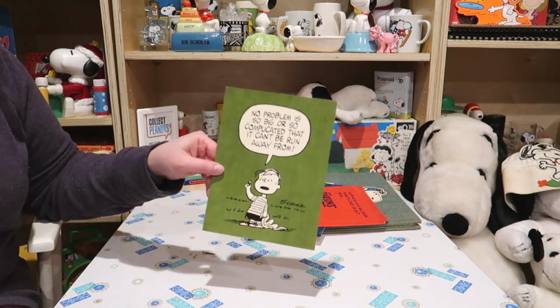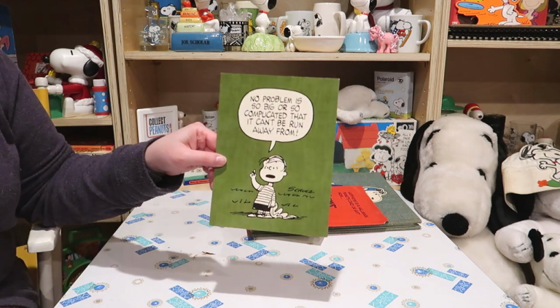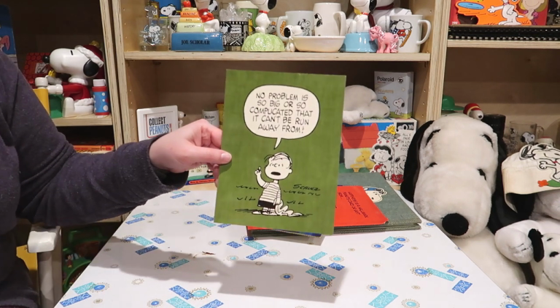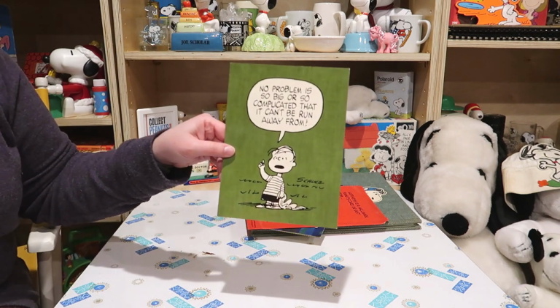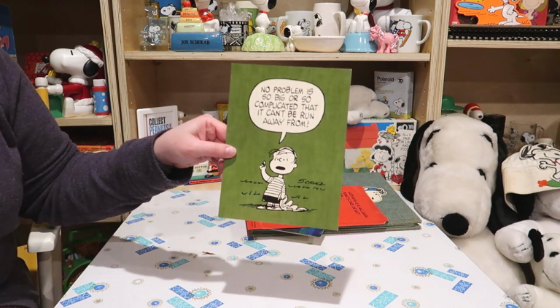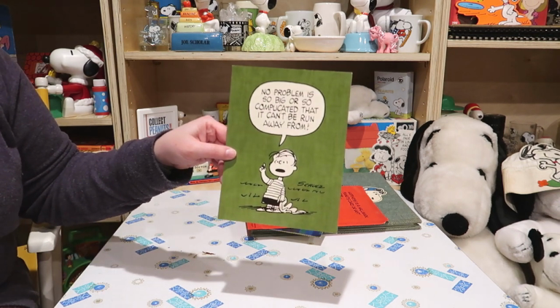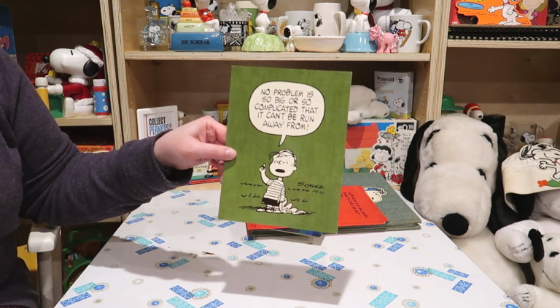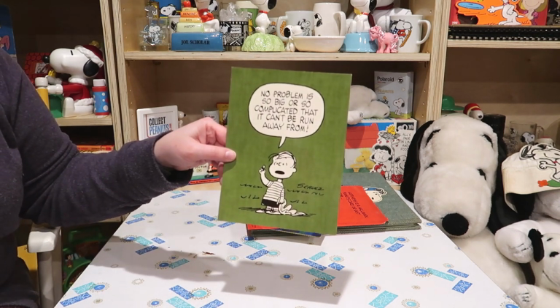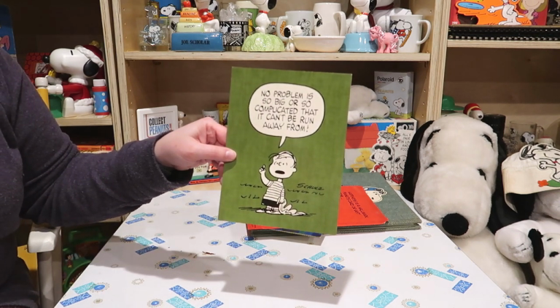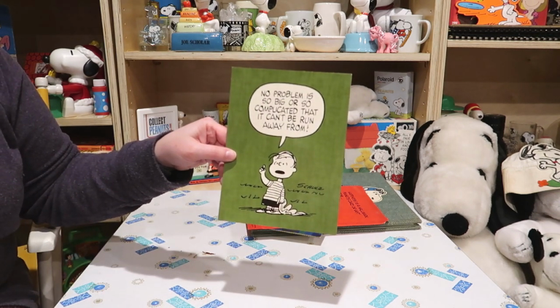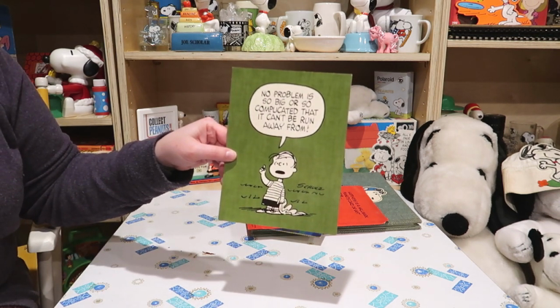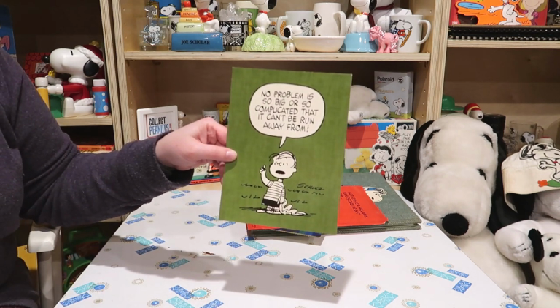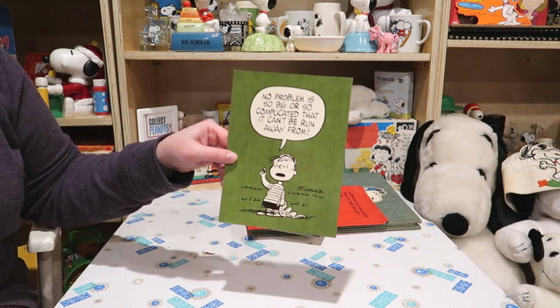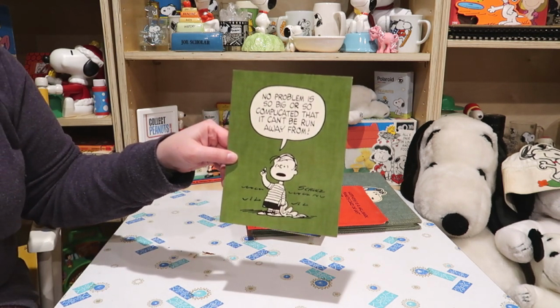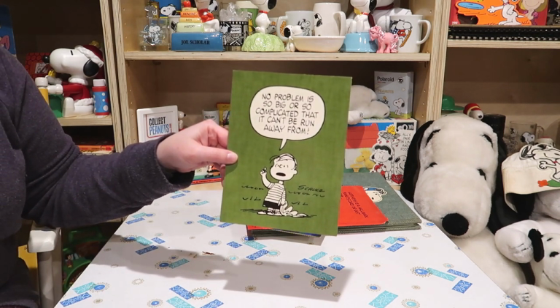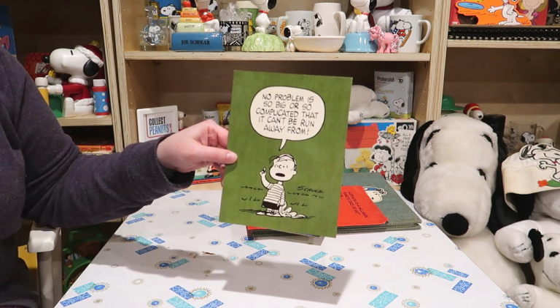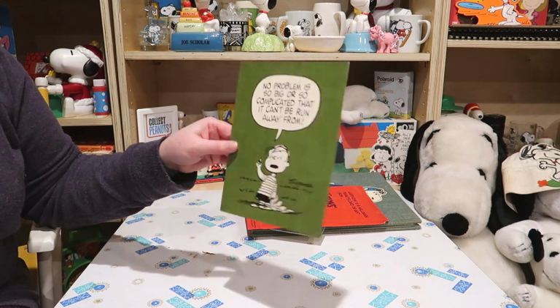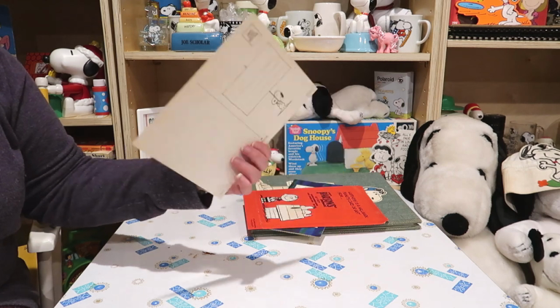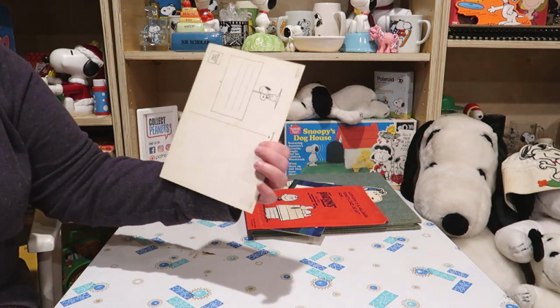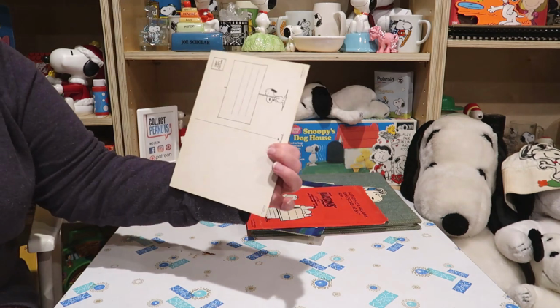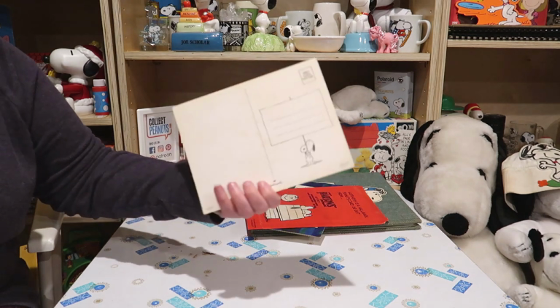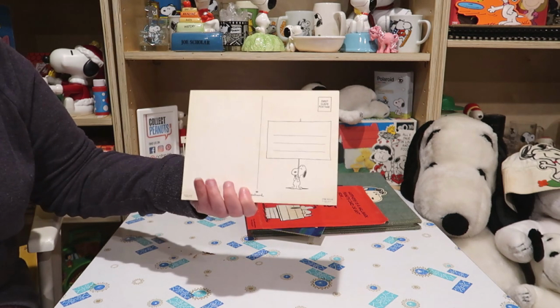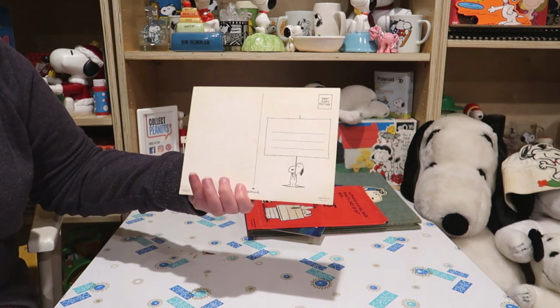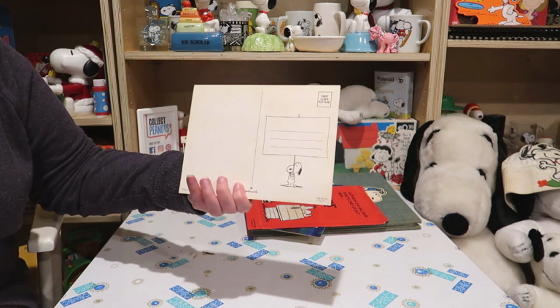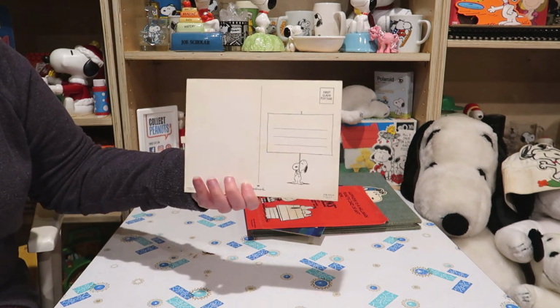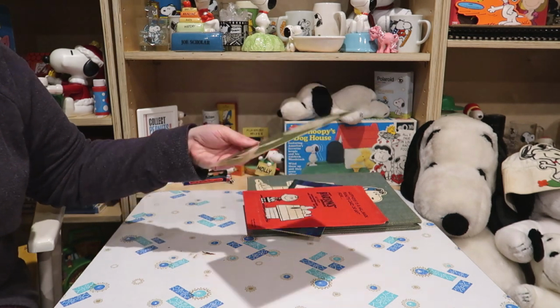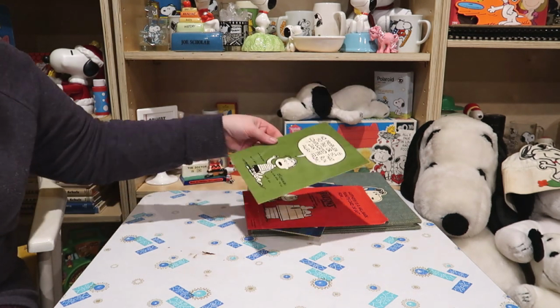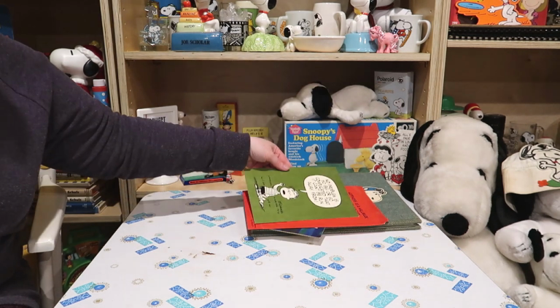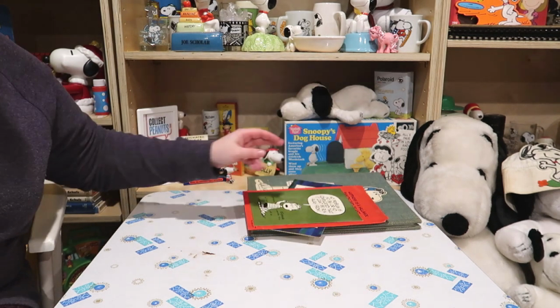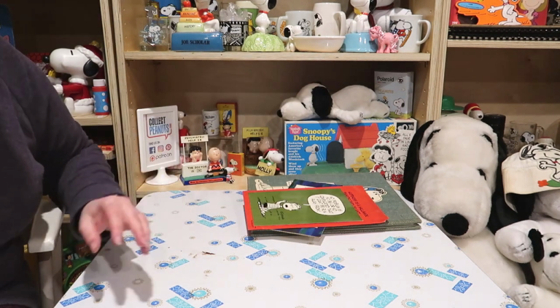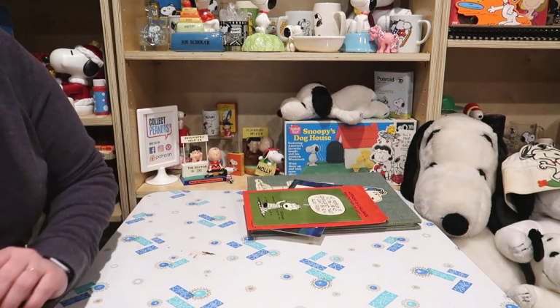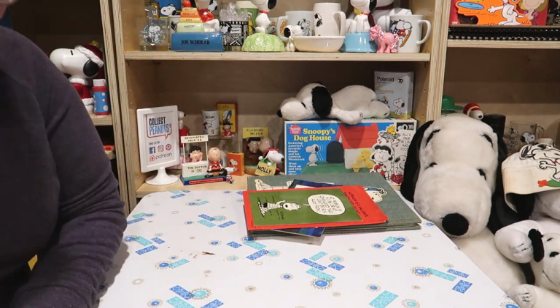There's a postcard: 'No problem is so big or so complicated that it can't be run away from.' Love these giant postcards.